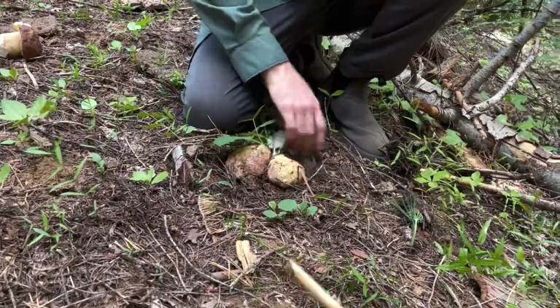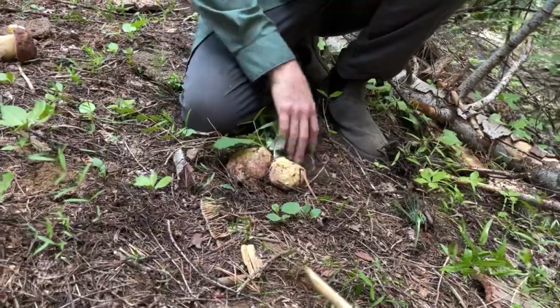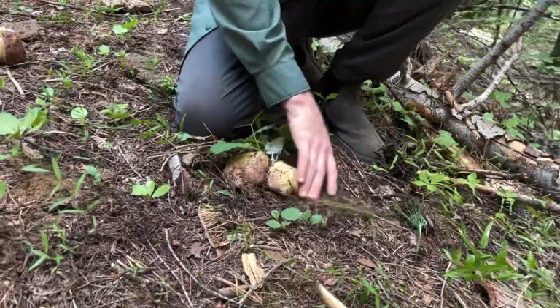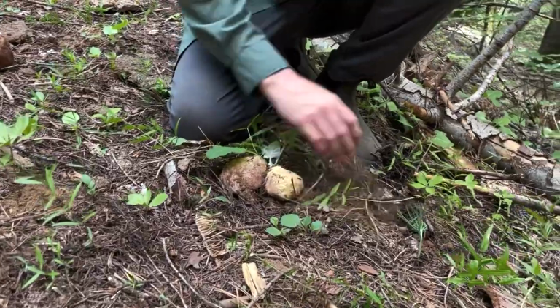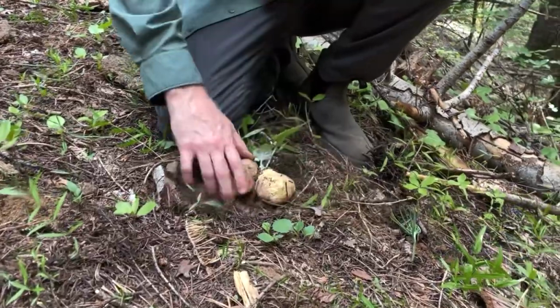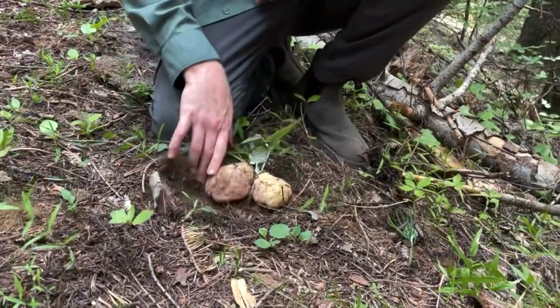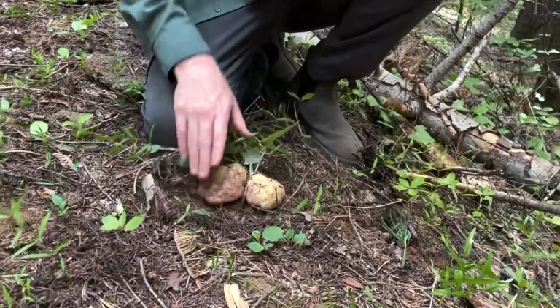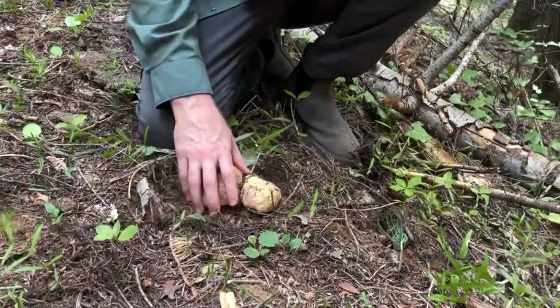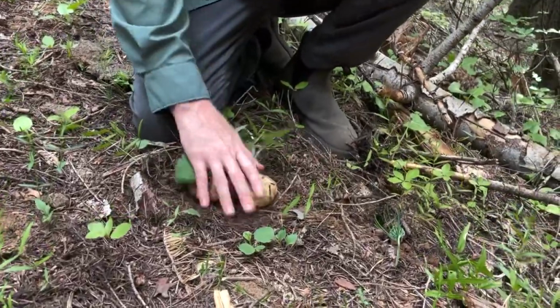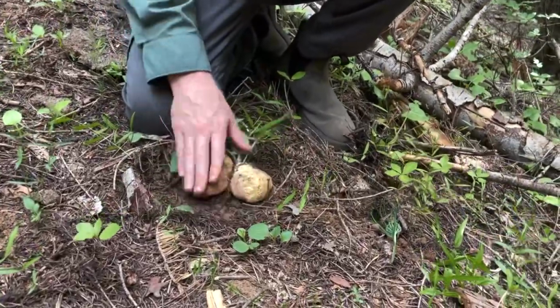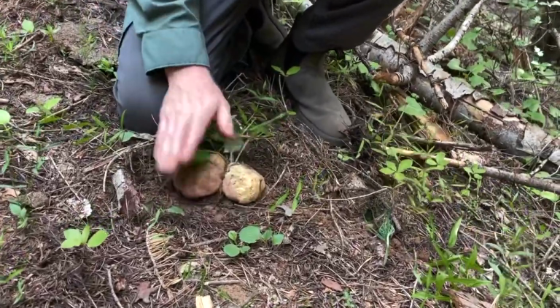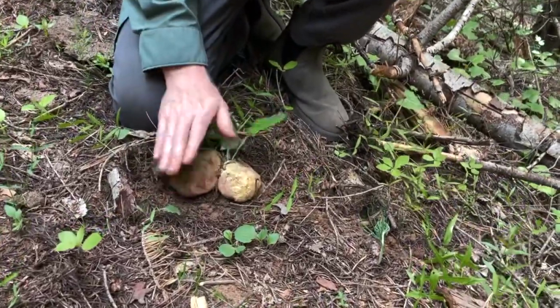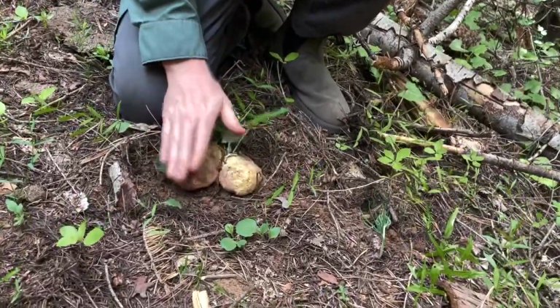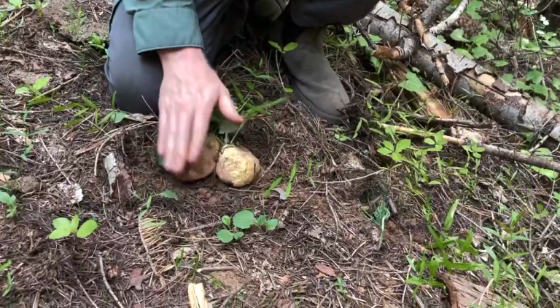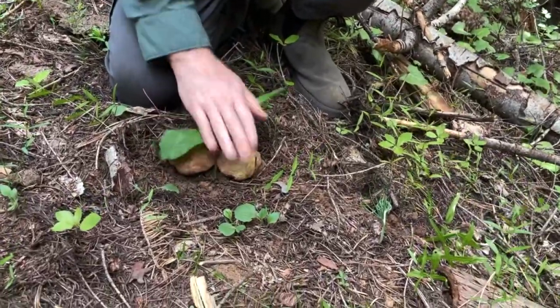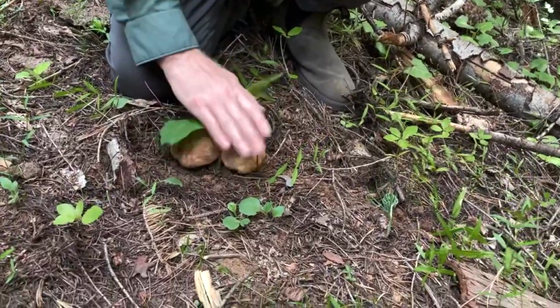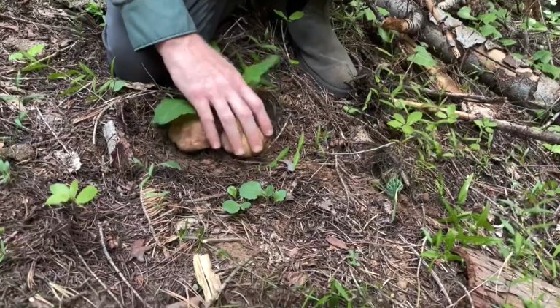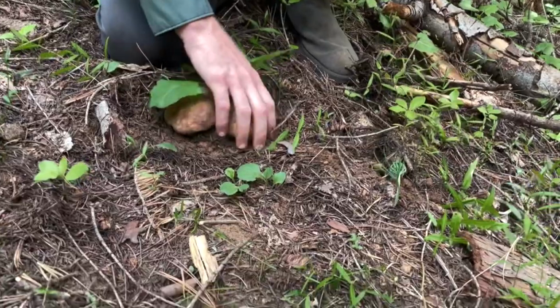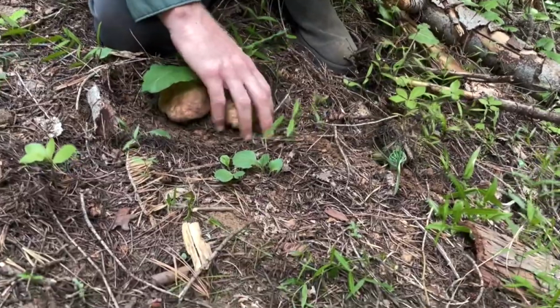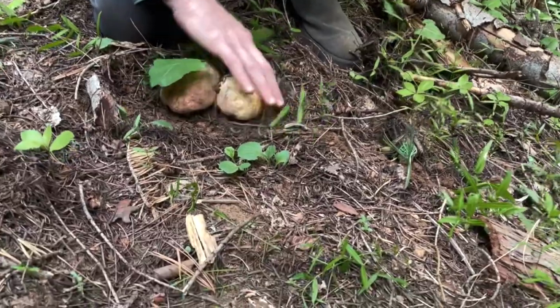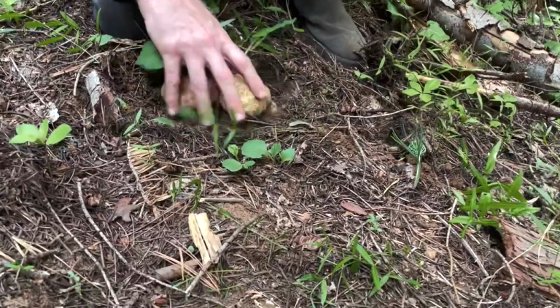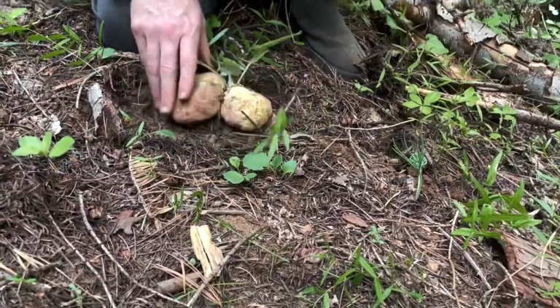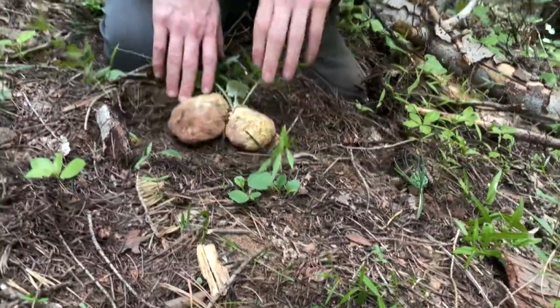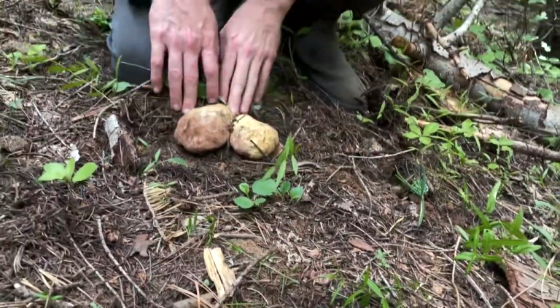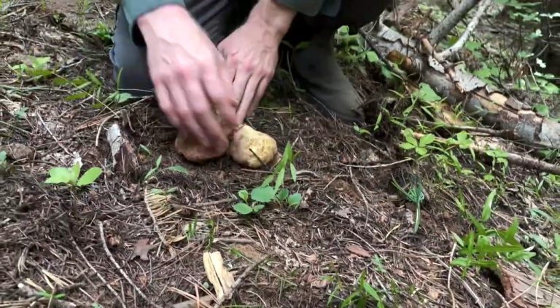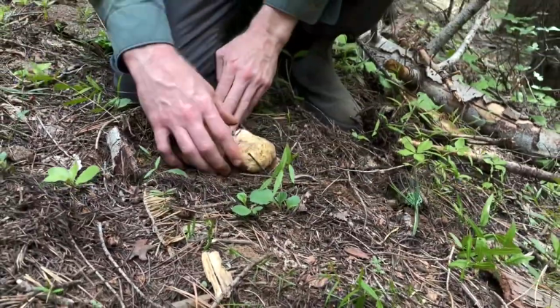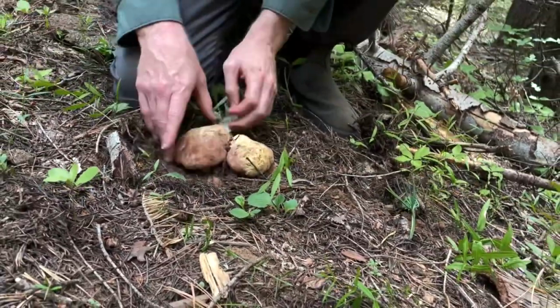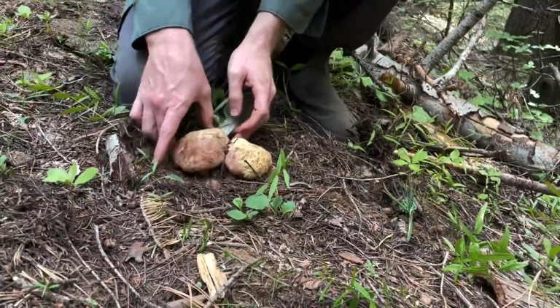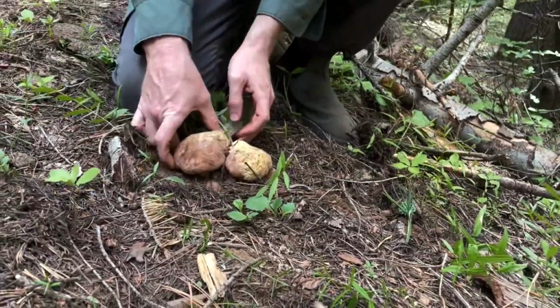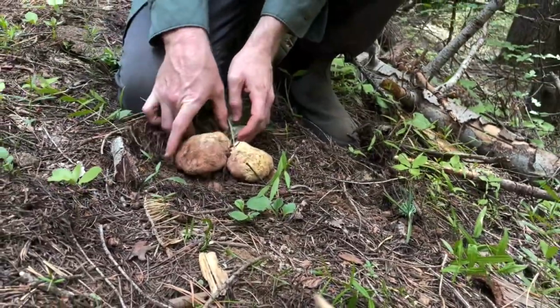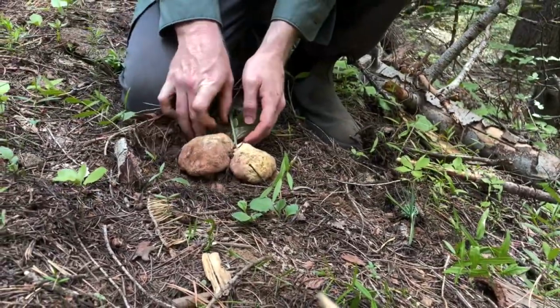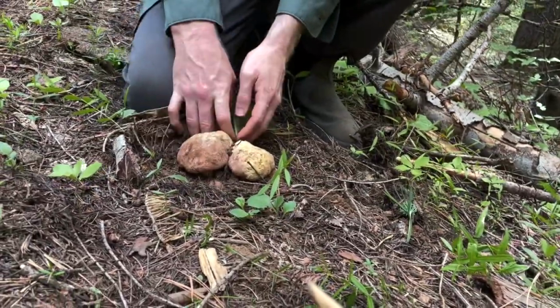As I started to unearth them, it's three porcini. They give nice little taps. Oh, there might even be a fourth here.